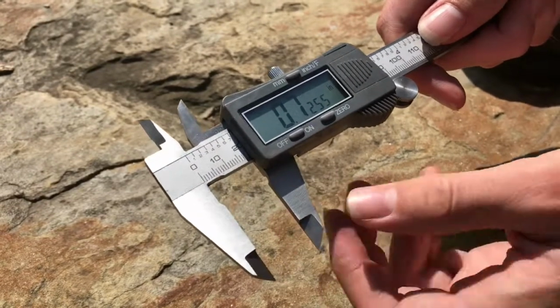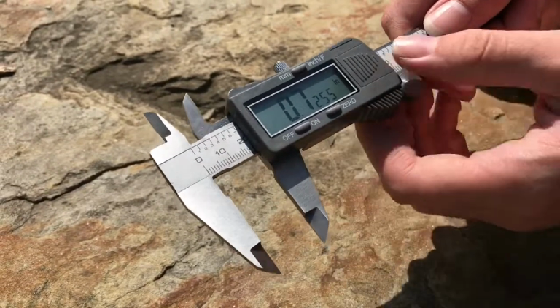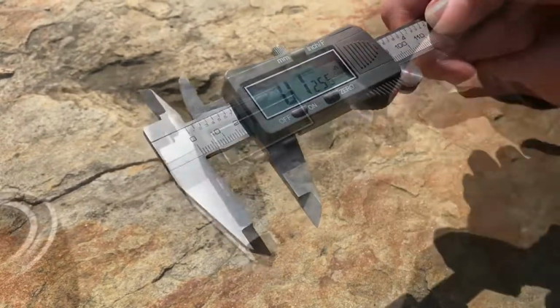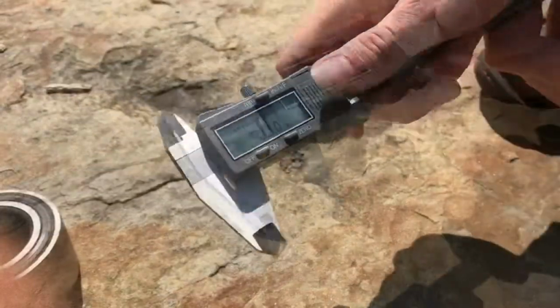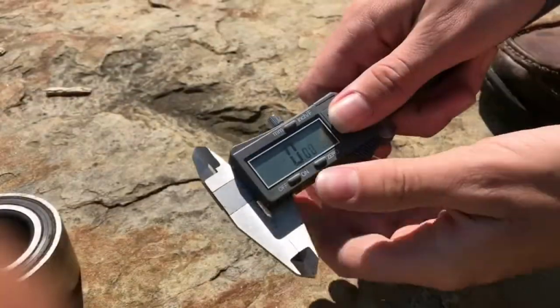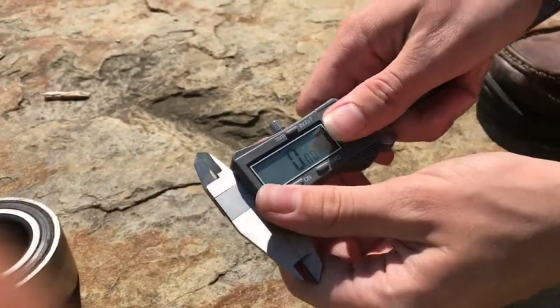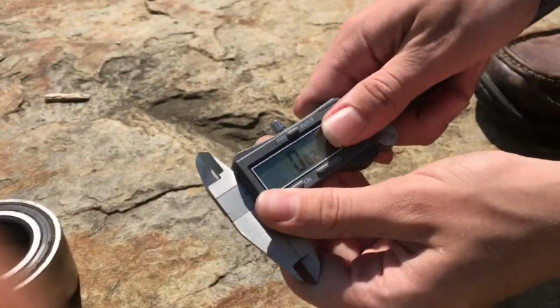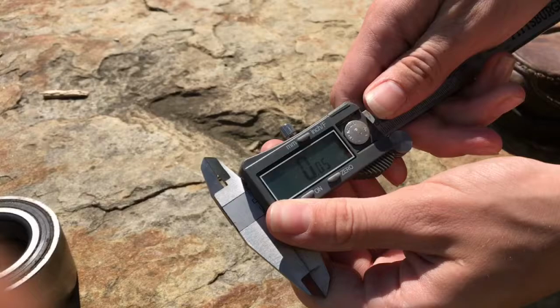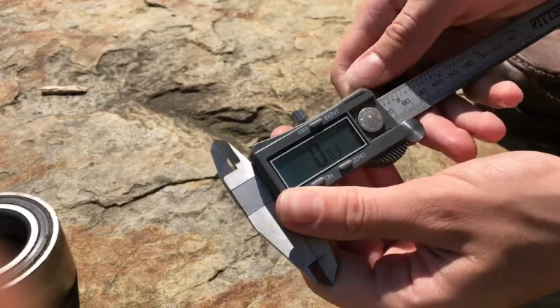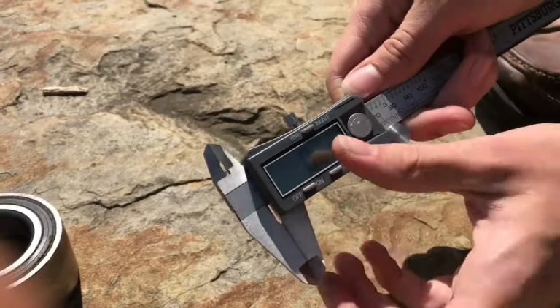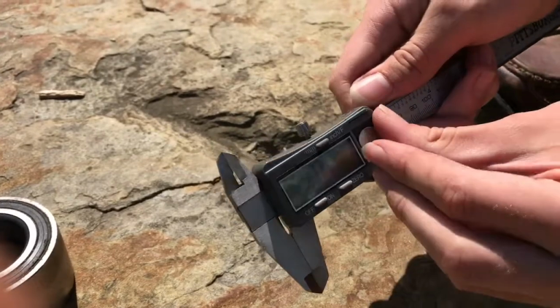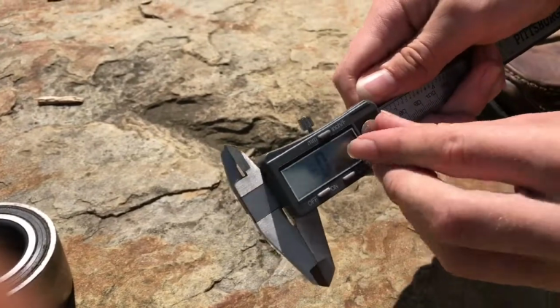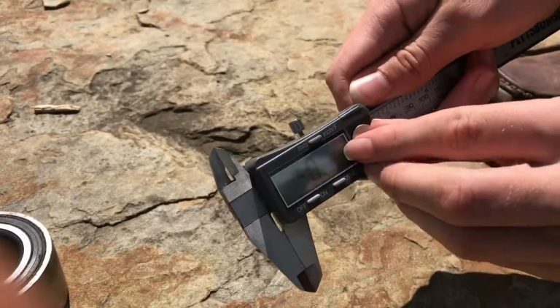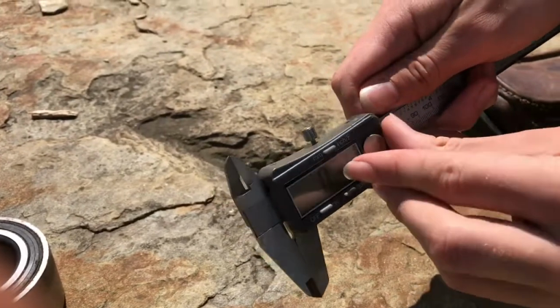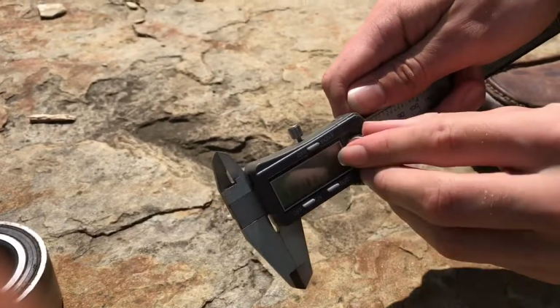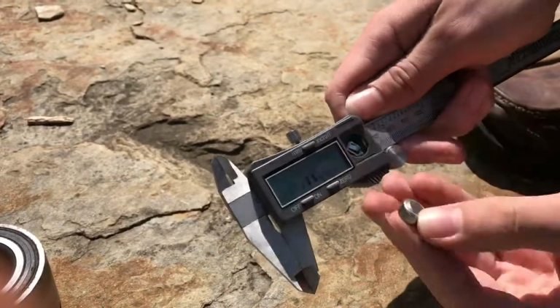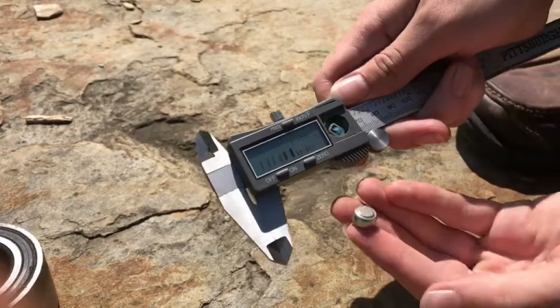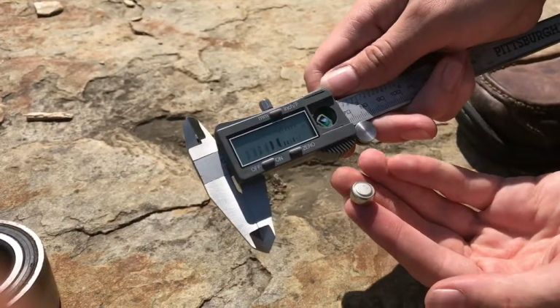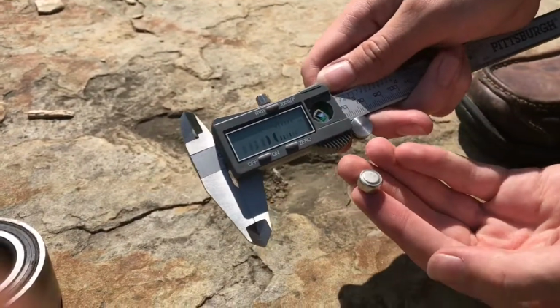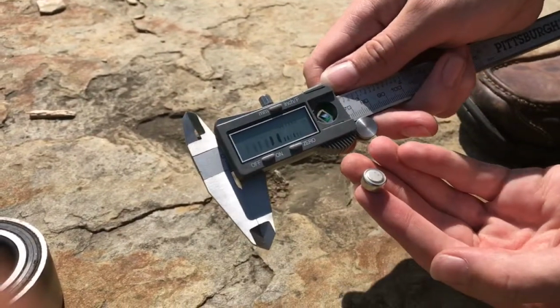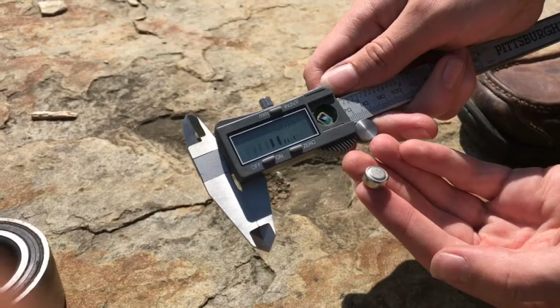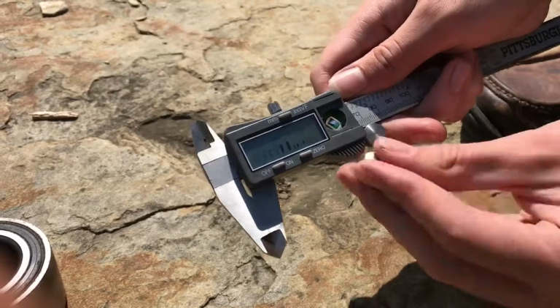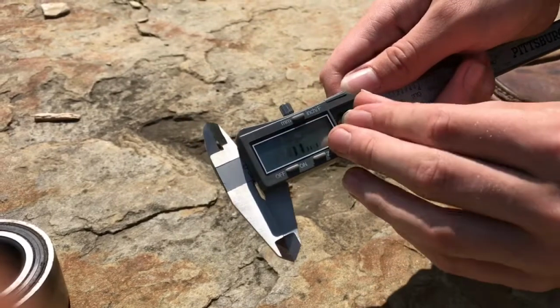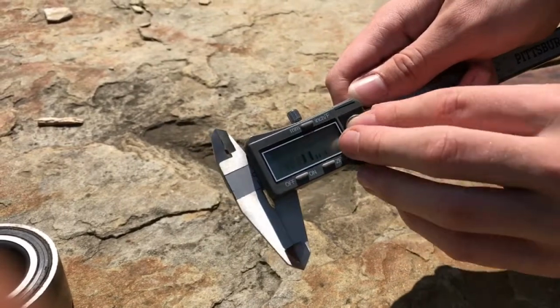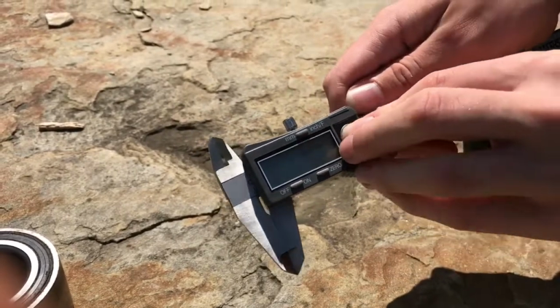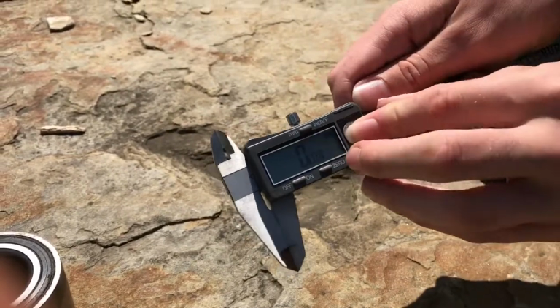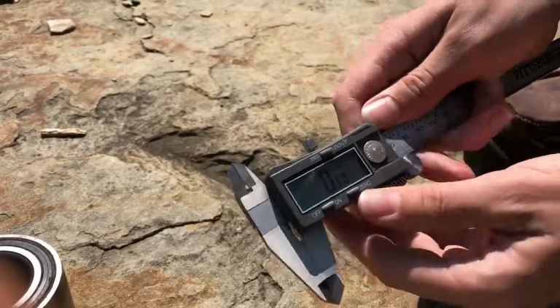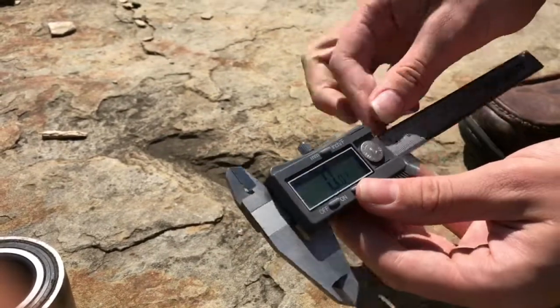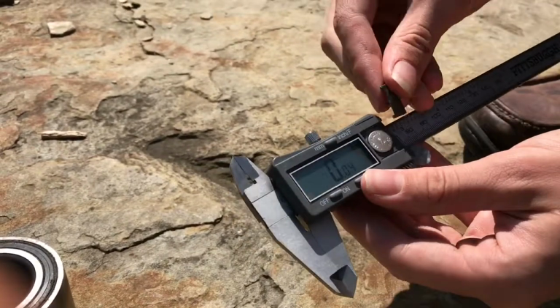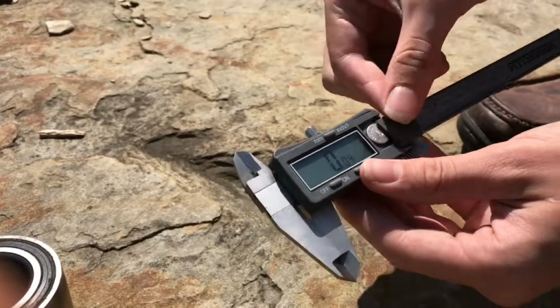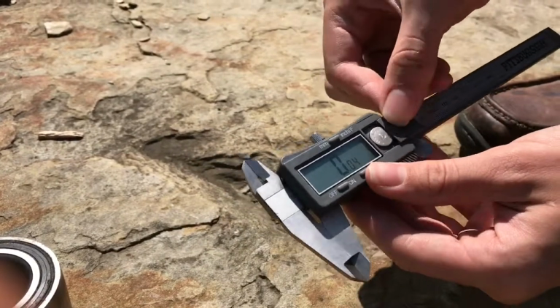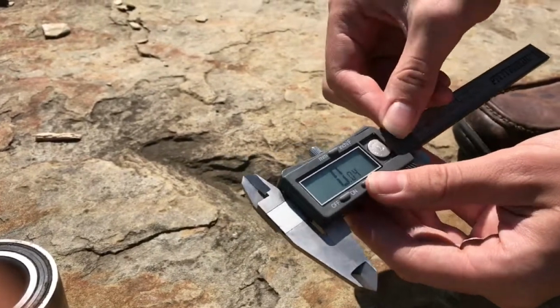To change the batteries, you just snap off the door, pull the battery out, put a new battery in, and then snap it back together and everything should work.